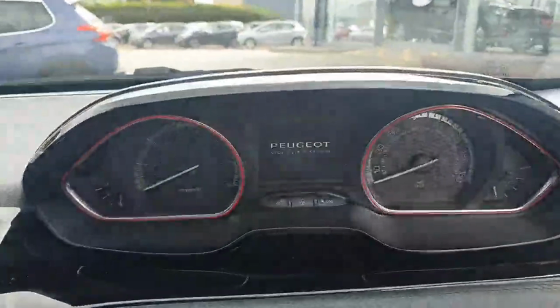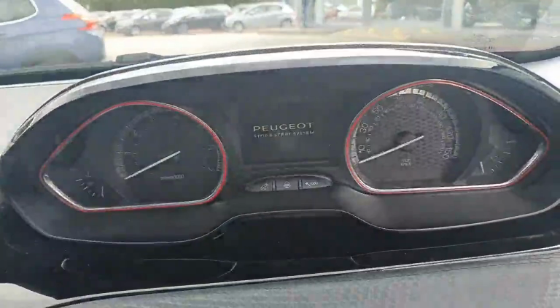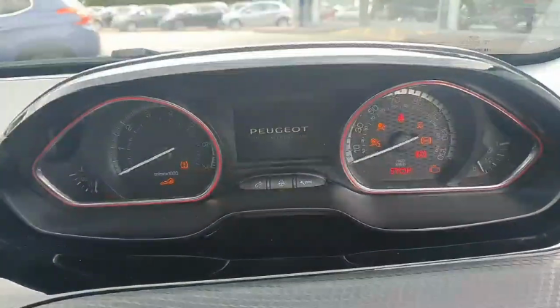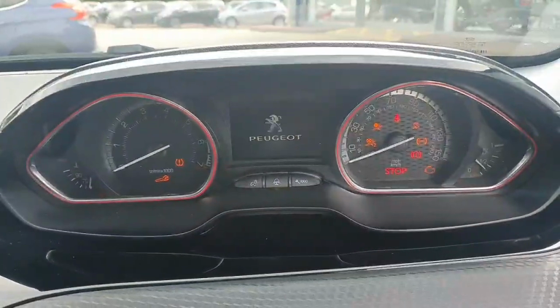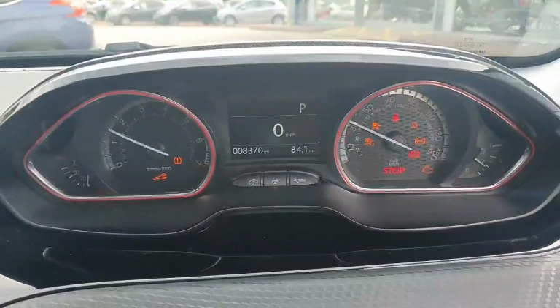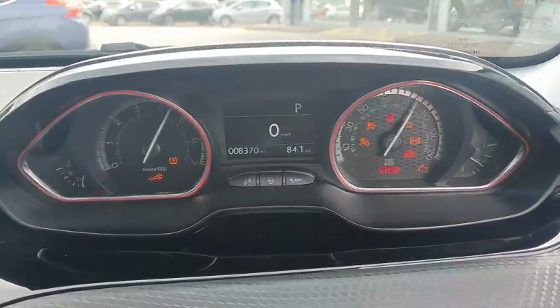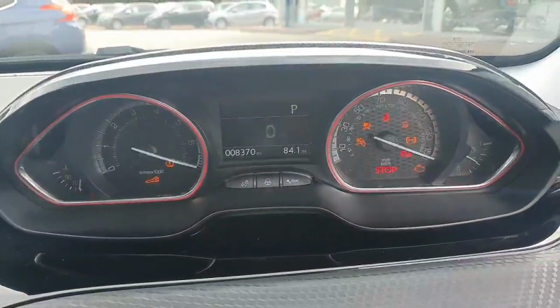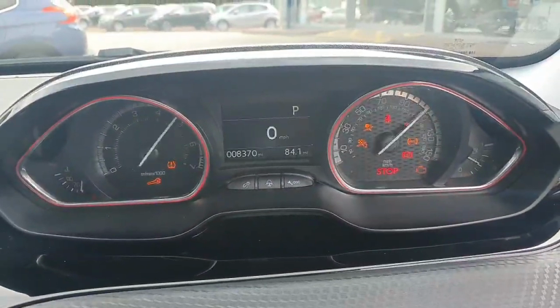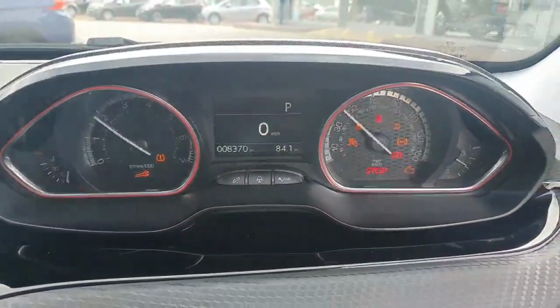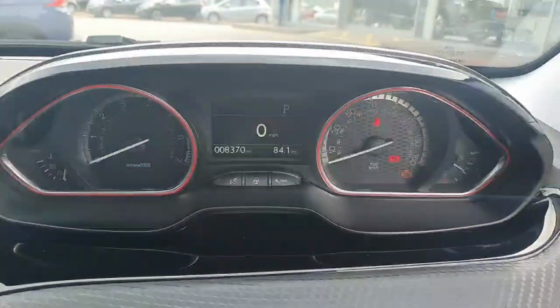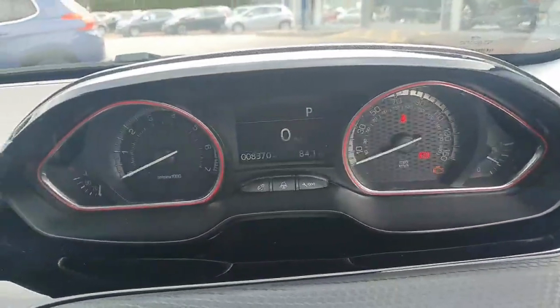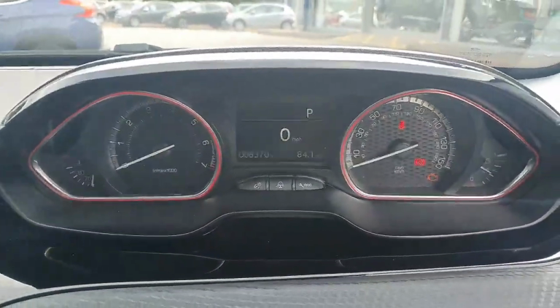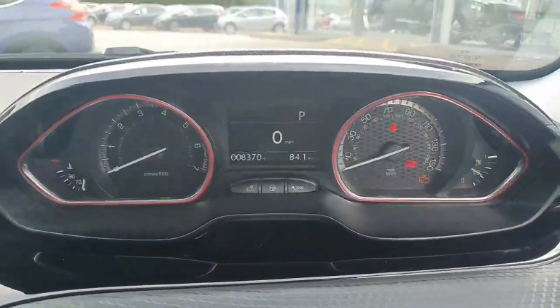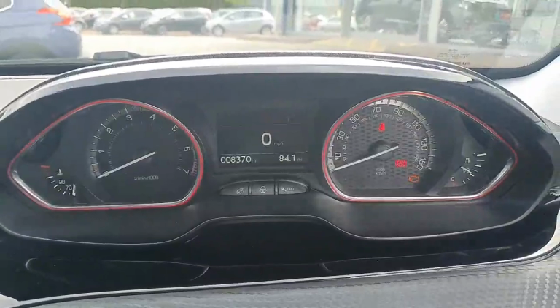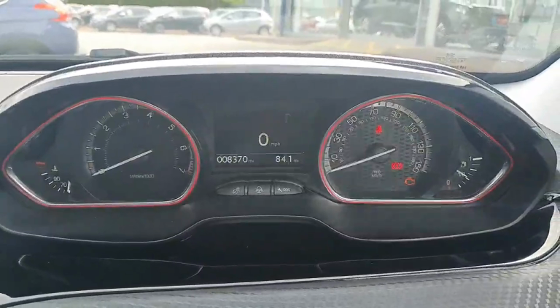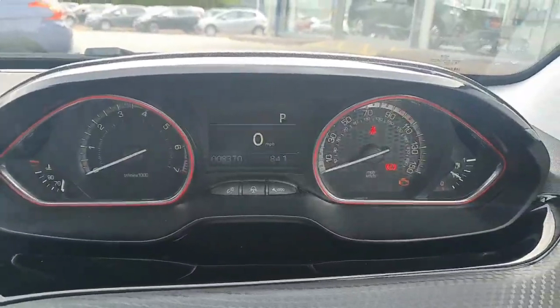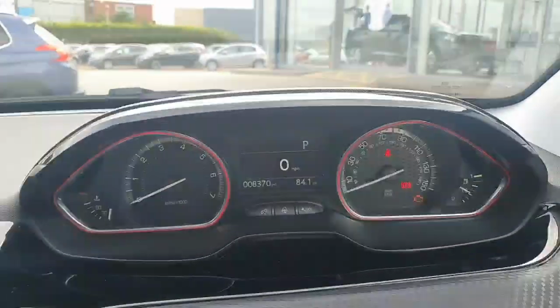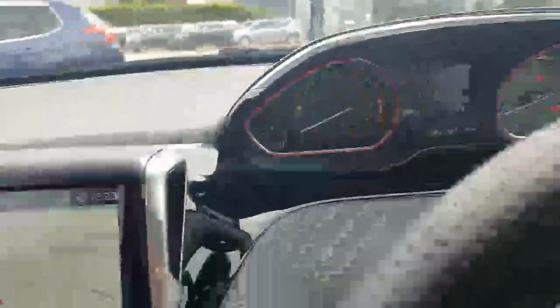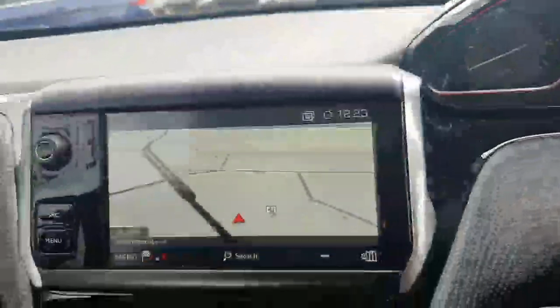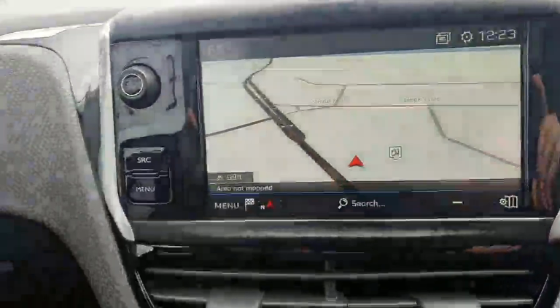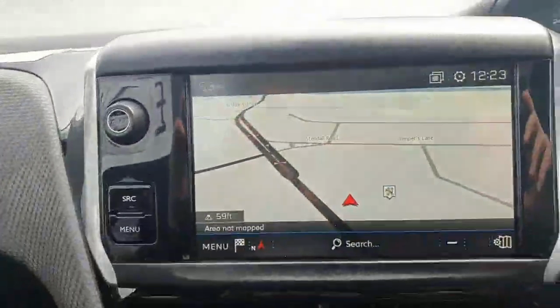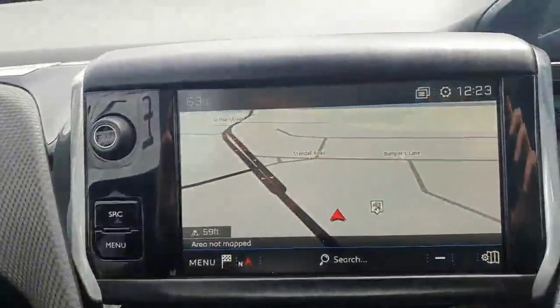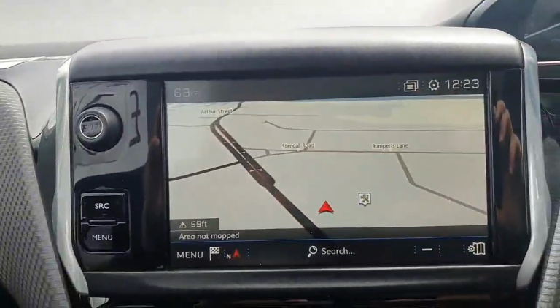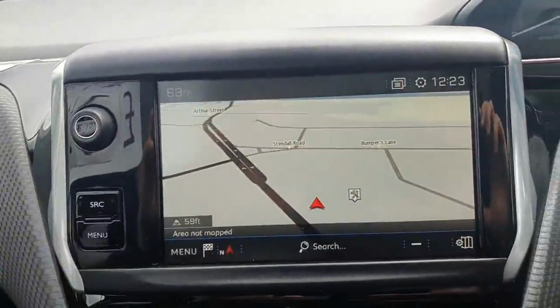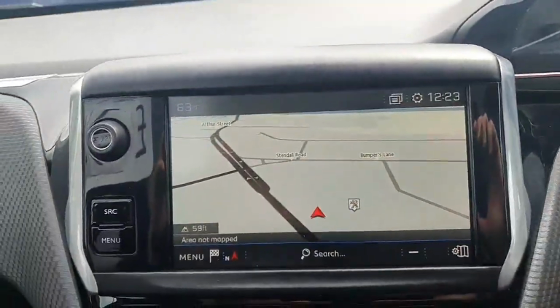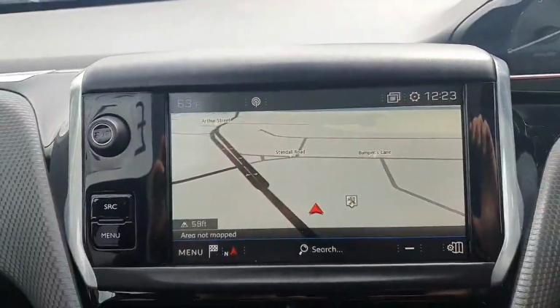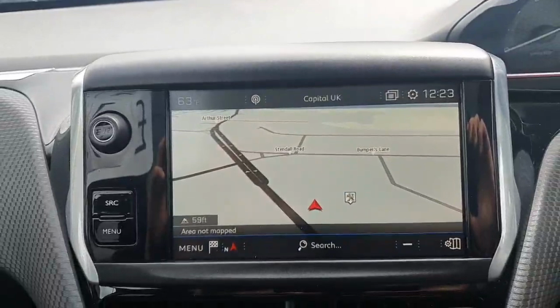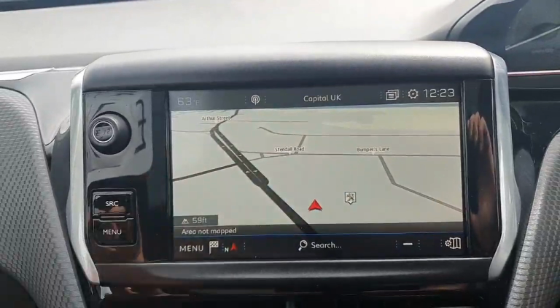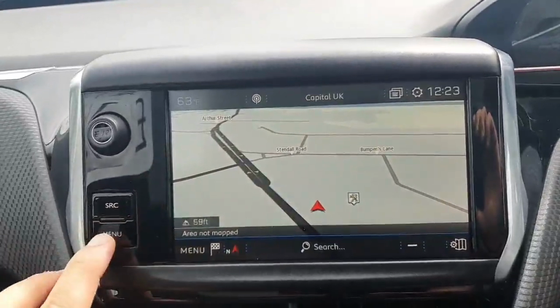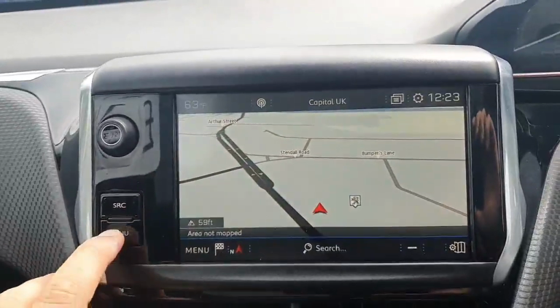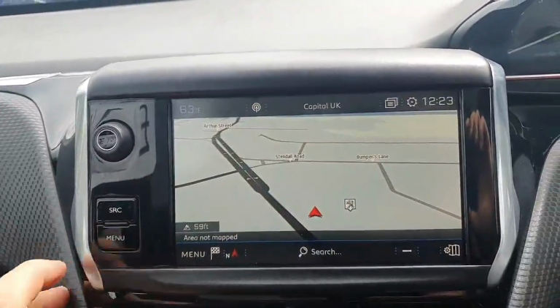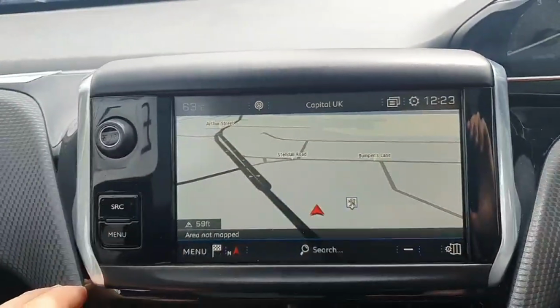Just to confirm, the mileage is 8,370. Moving over to our left, as you can see you have got the colour display. At the moment we're demonstrating the satellite navigation system.